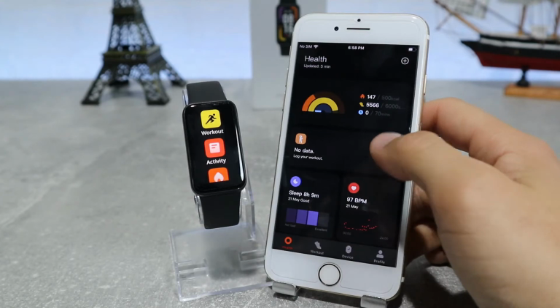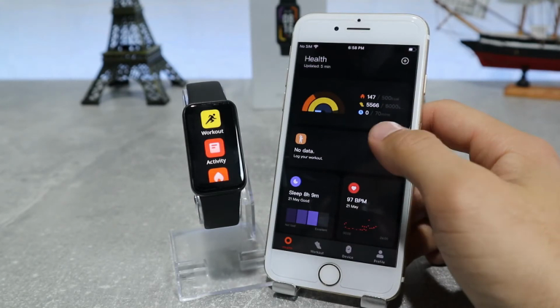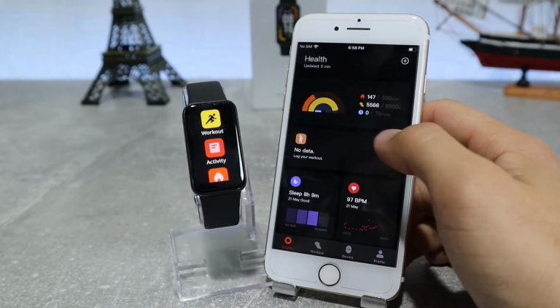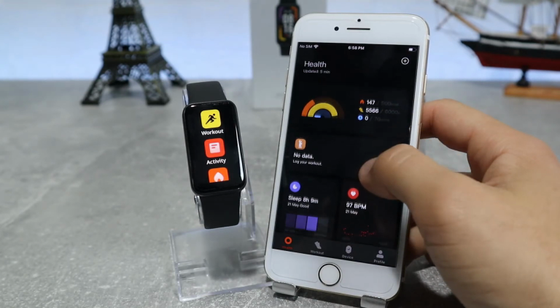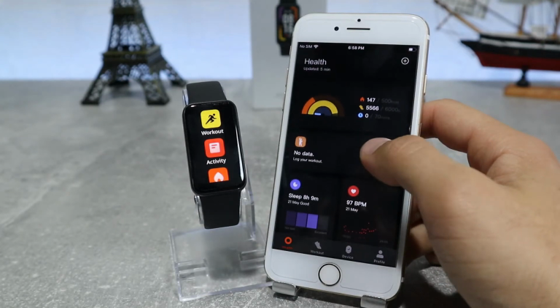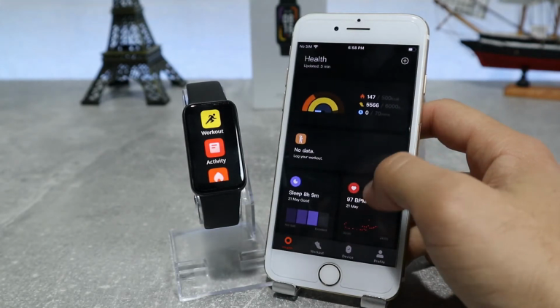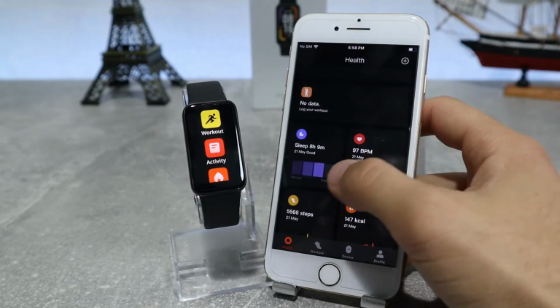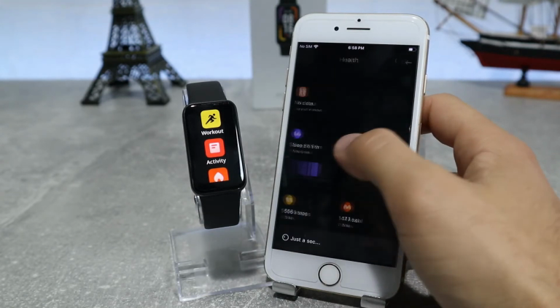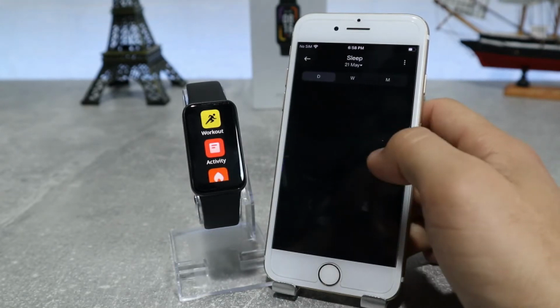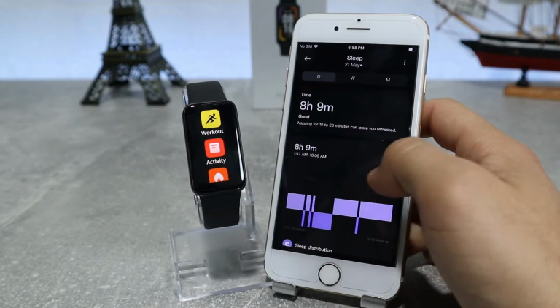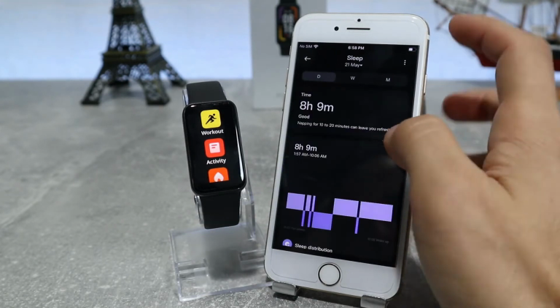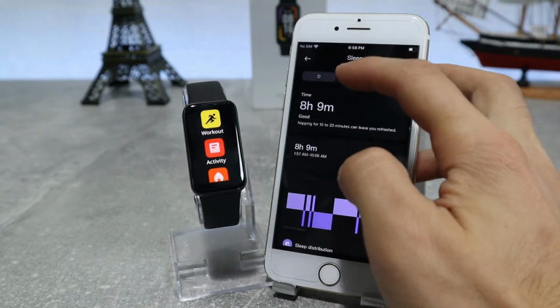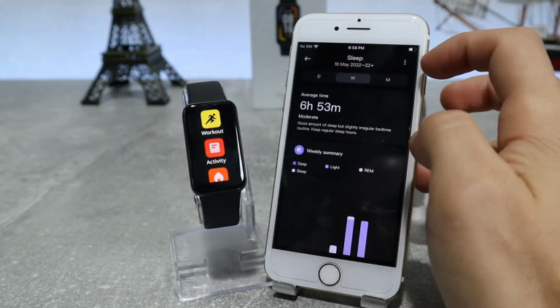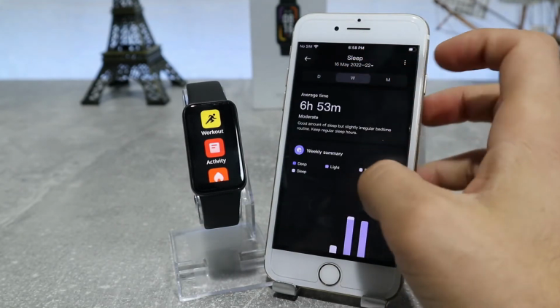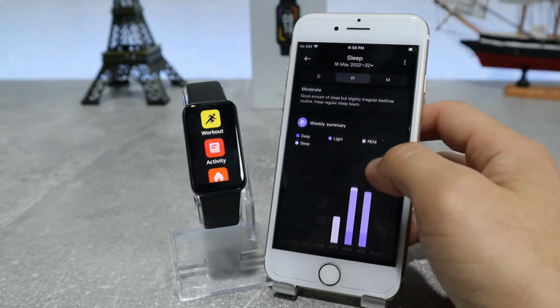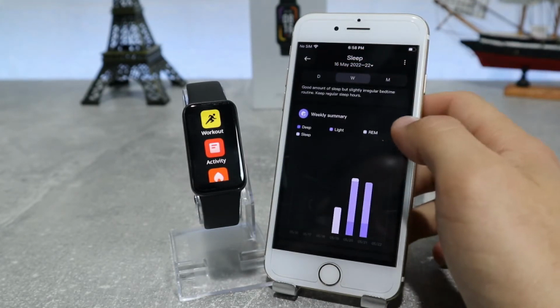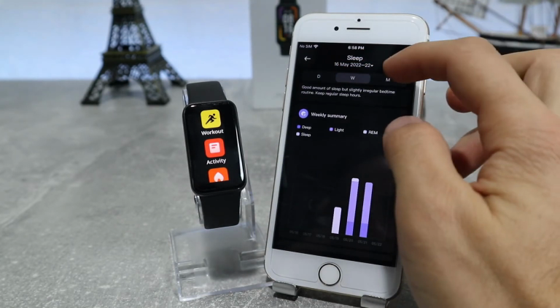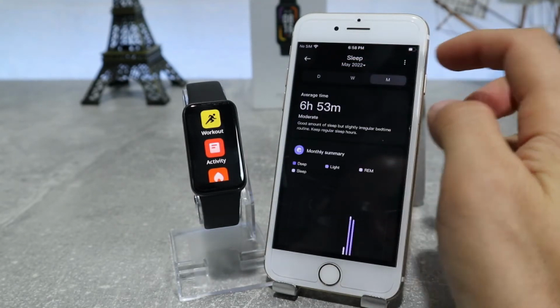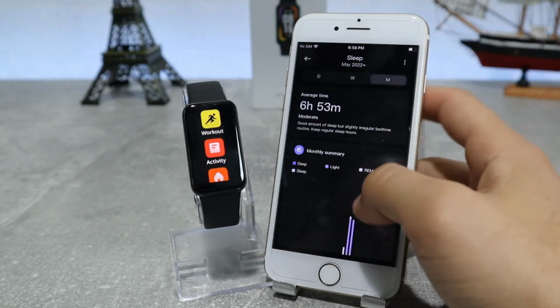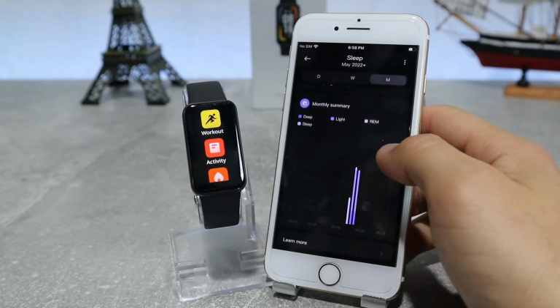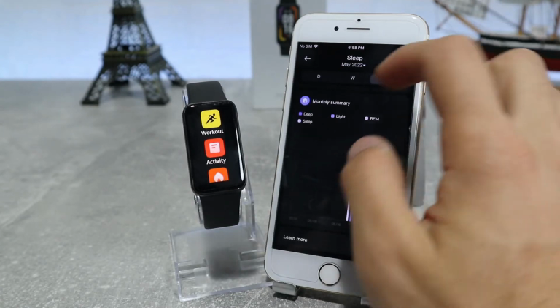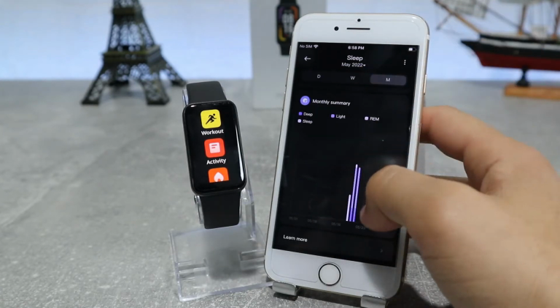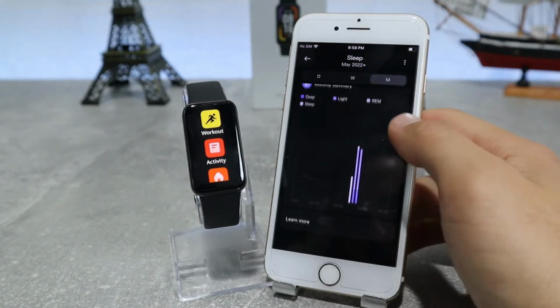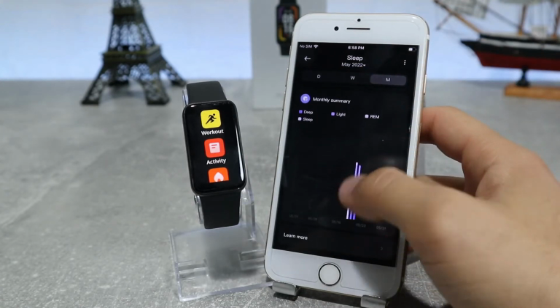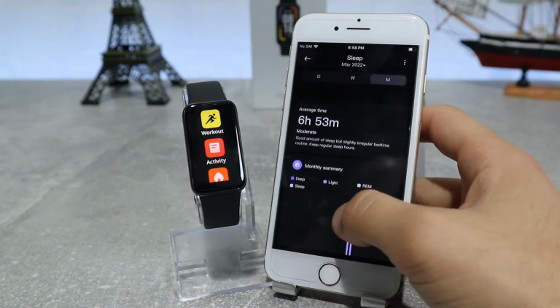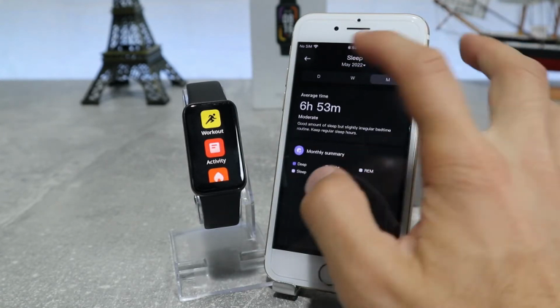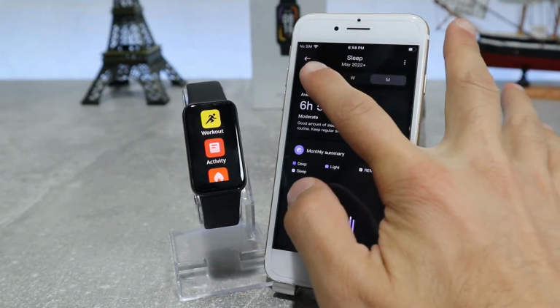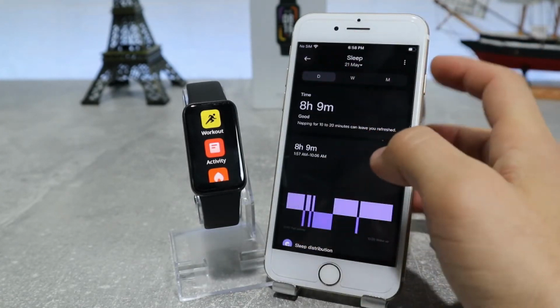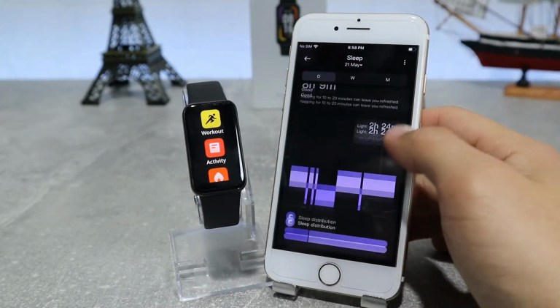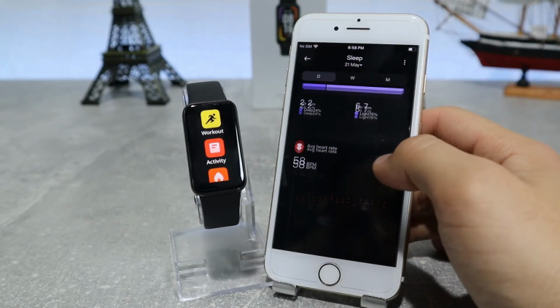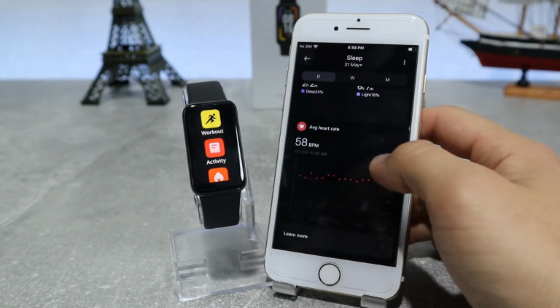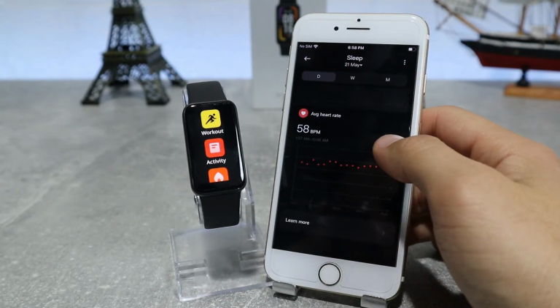We can see a lot of stats like energy levels, stress, standing time, VO2, blood oxygen, ECG, cycles, and other things.